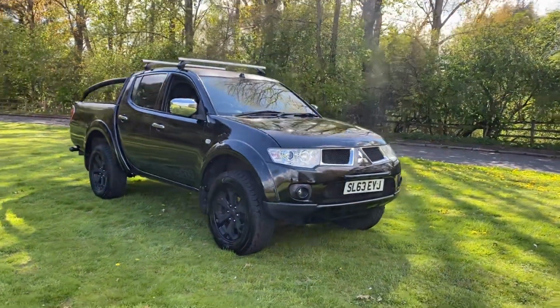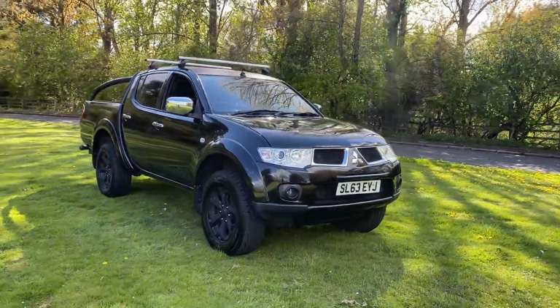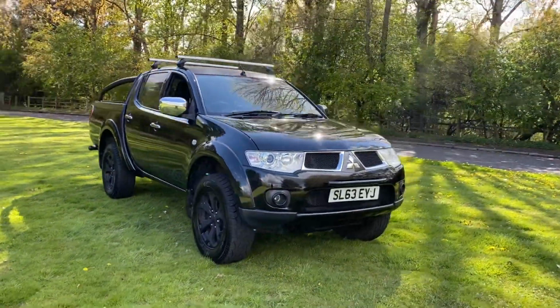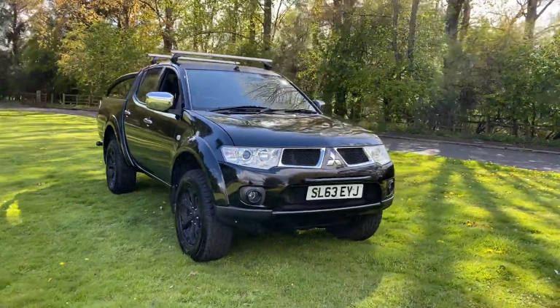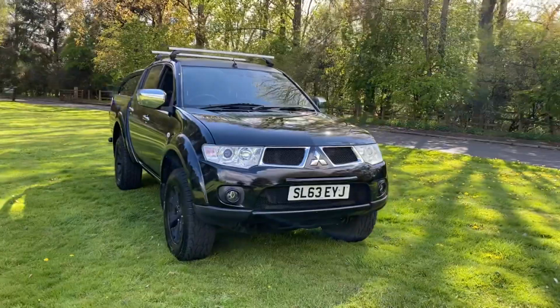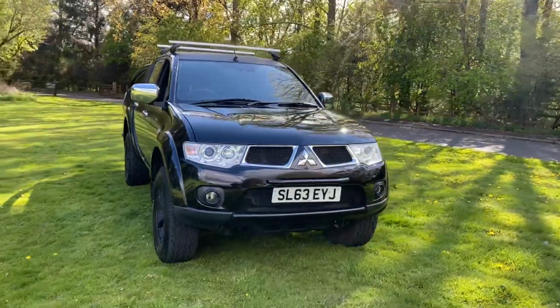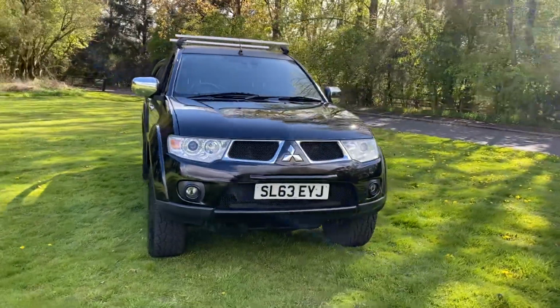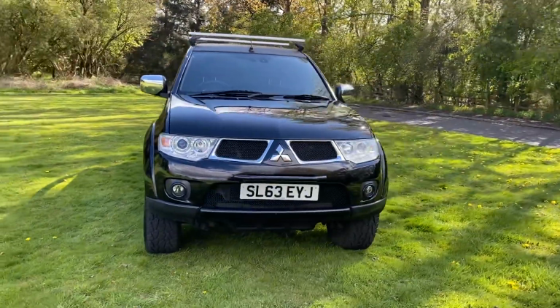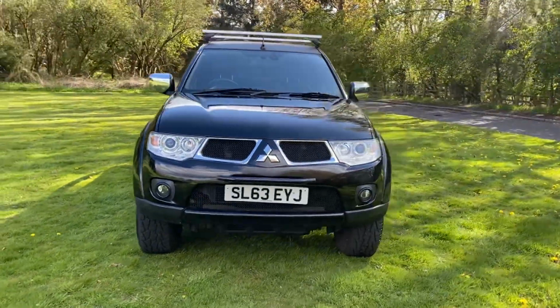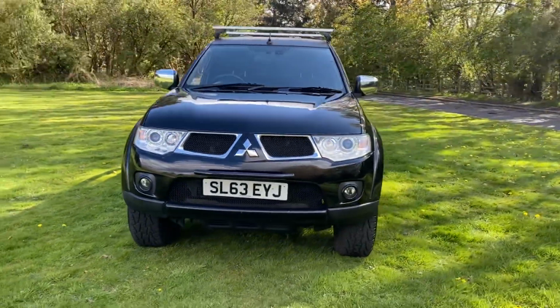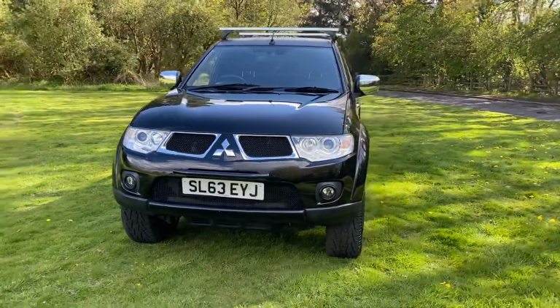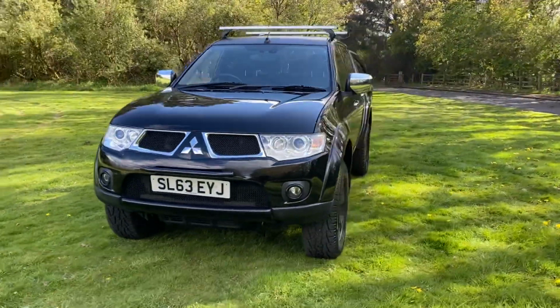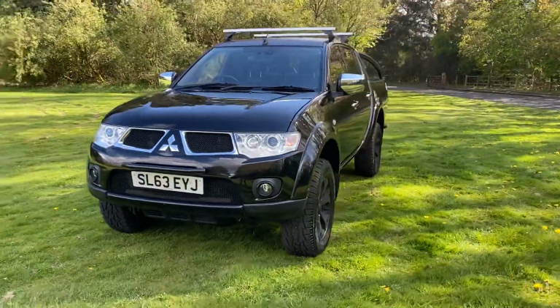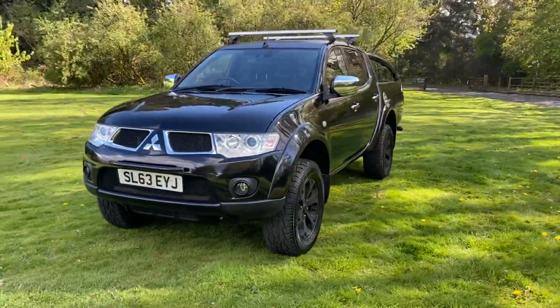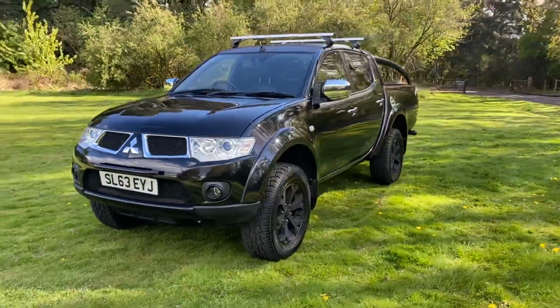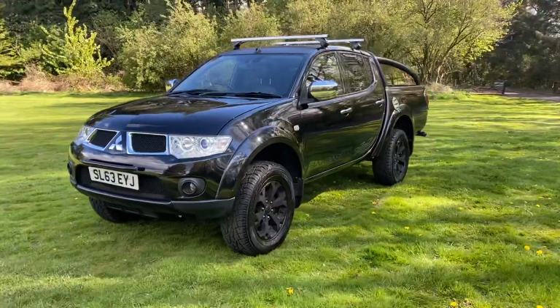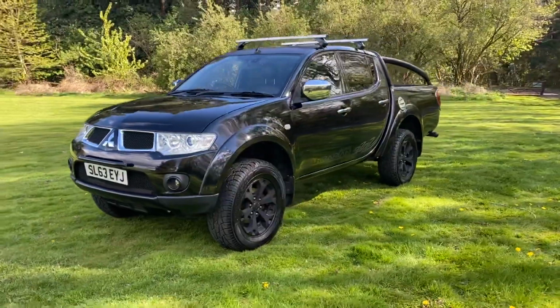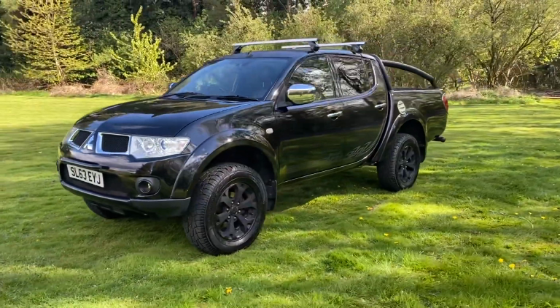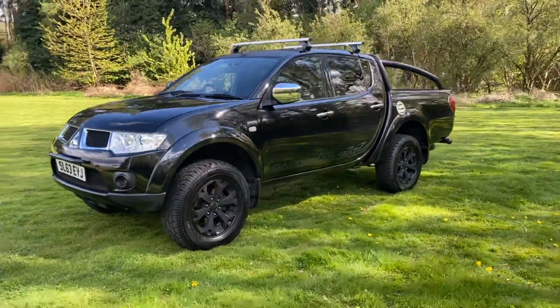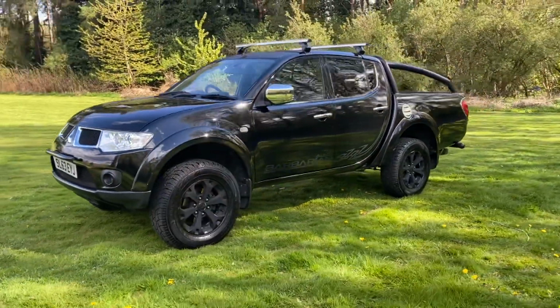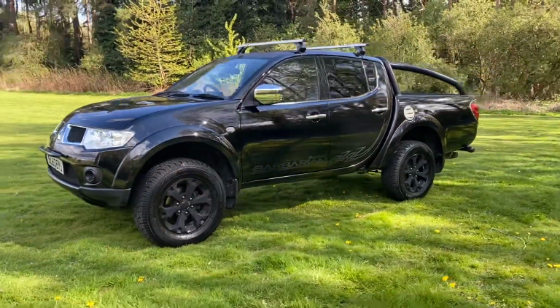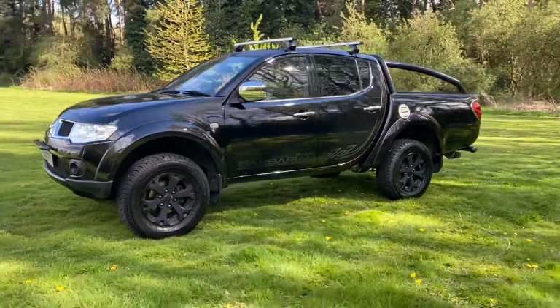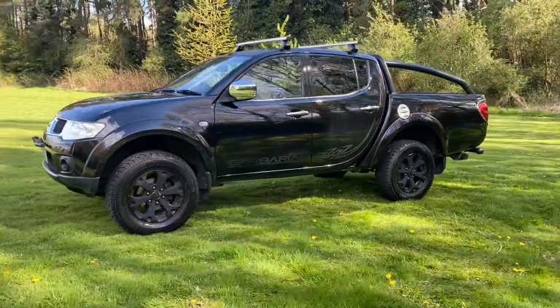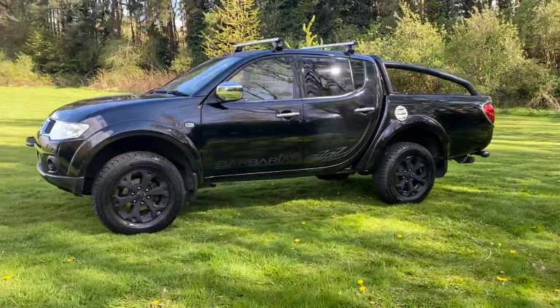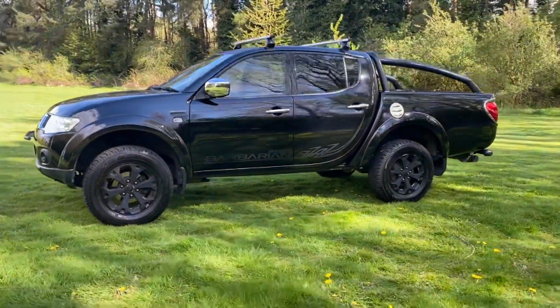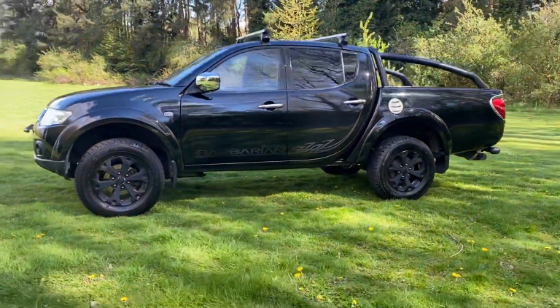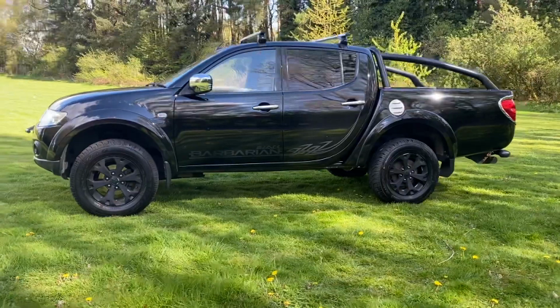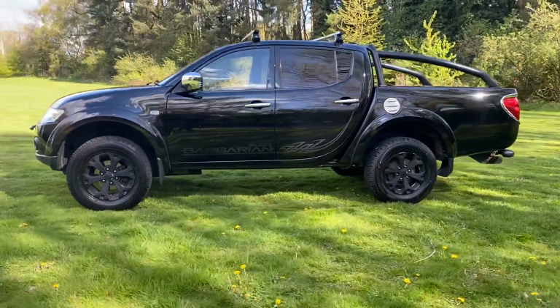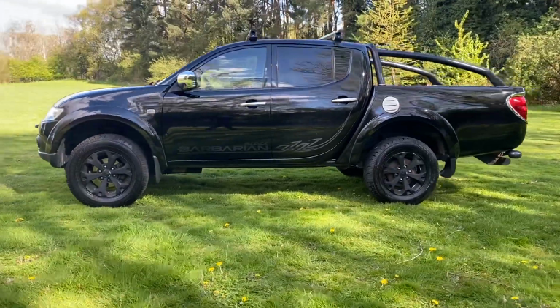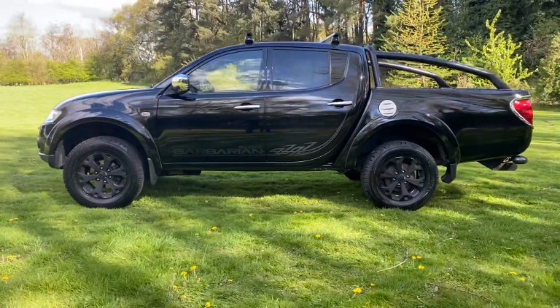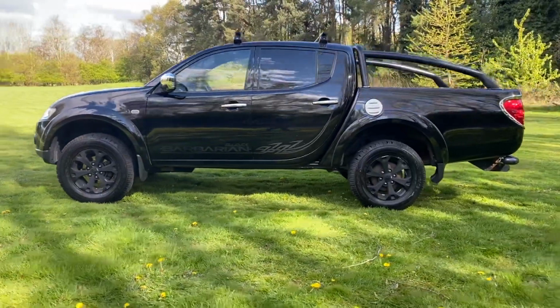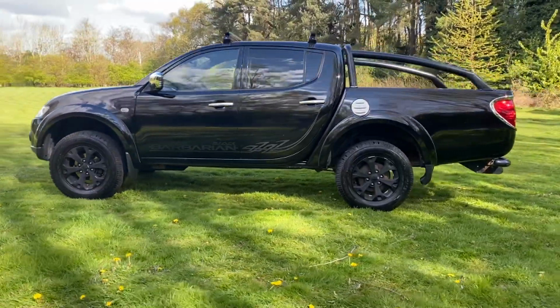63 plate Mitsubishi L200 Barbarian Black Automatic, 200 vehicle, 58,000 miles, no VAT on this one, just arrived in today, taking a part exchange.